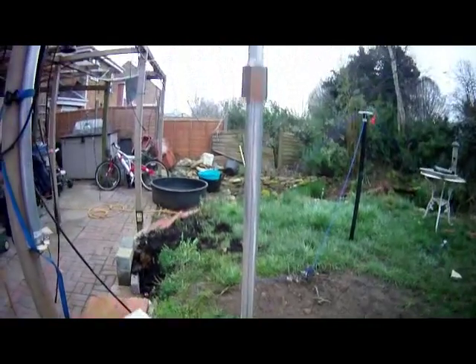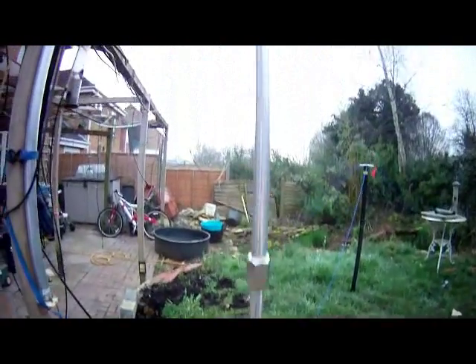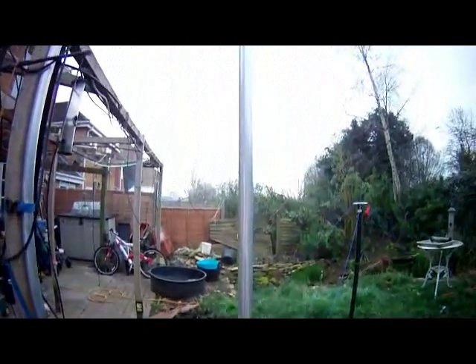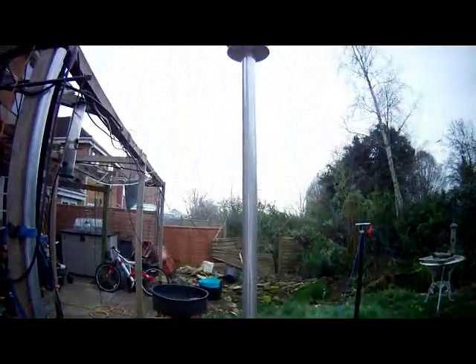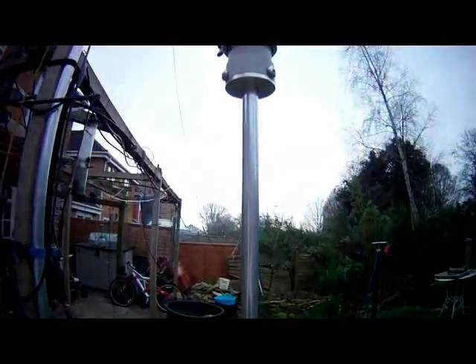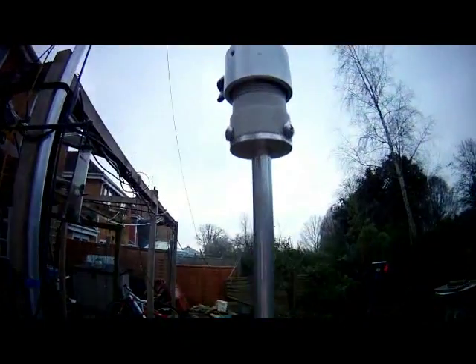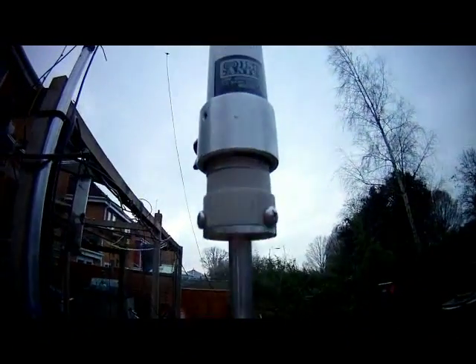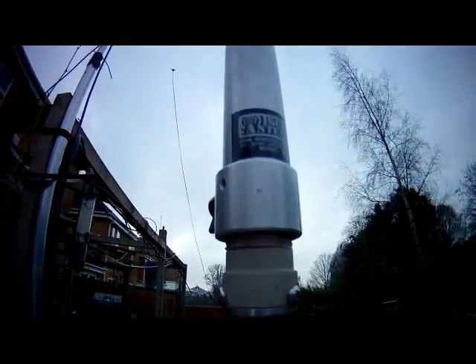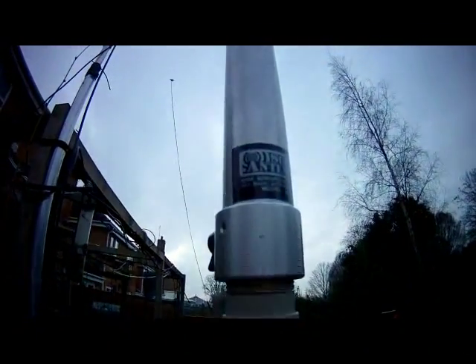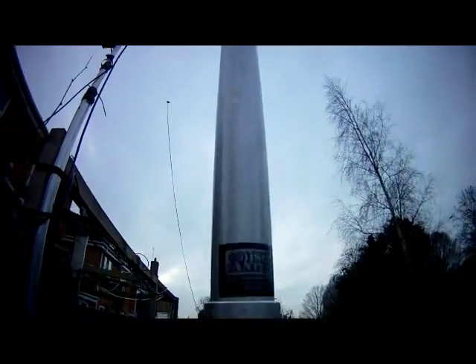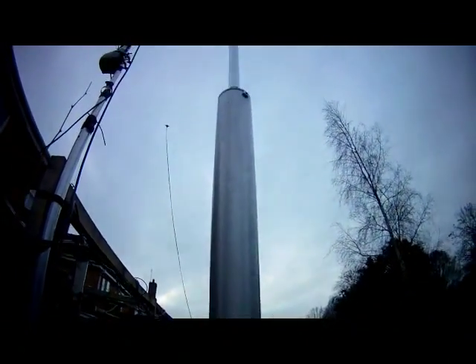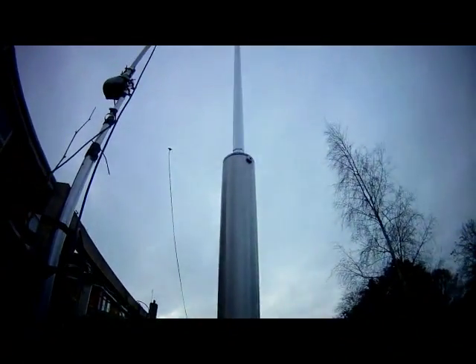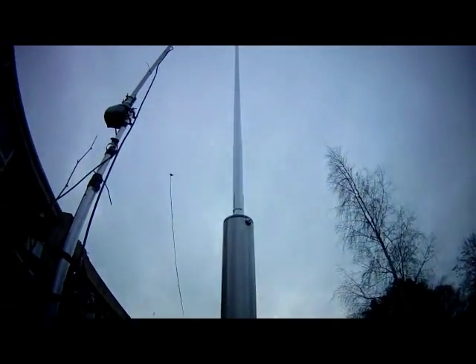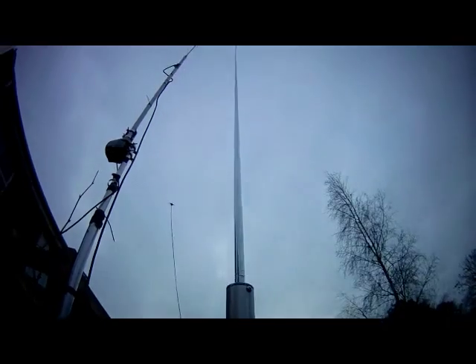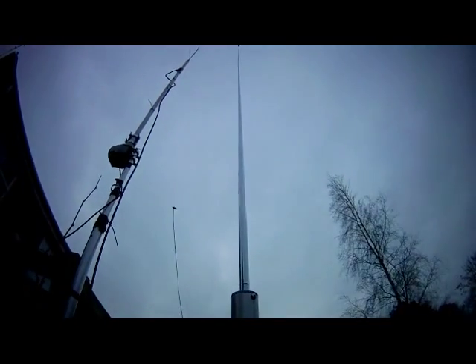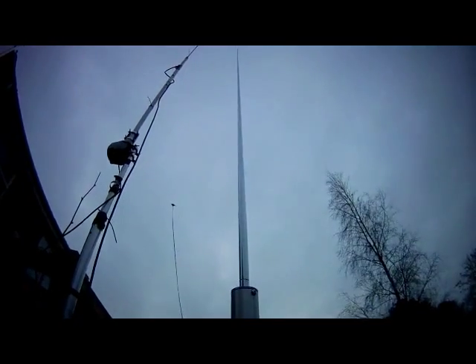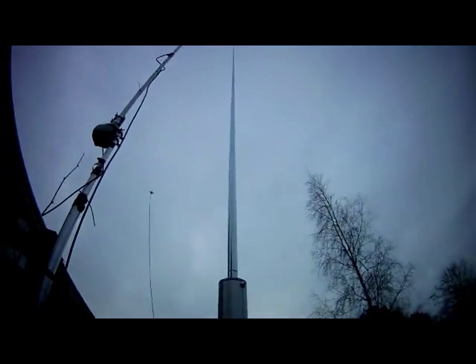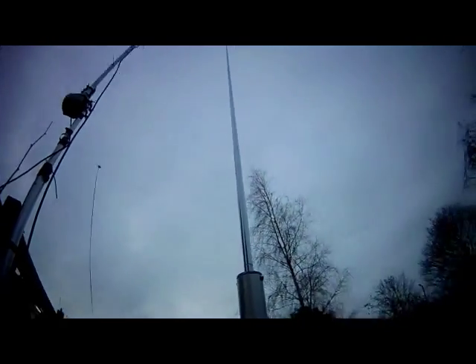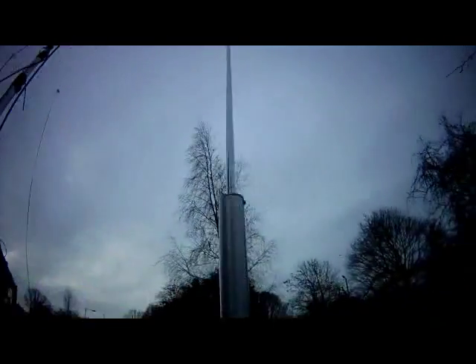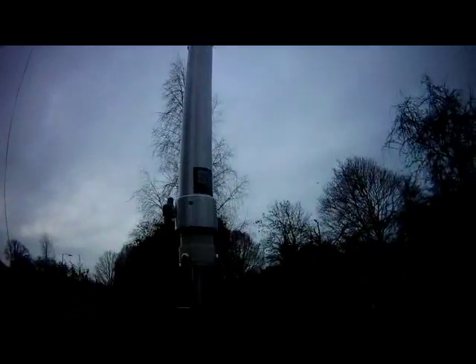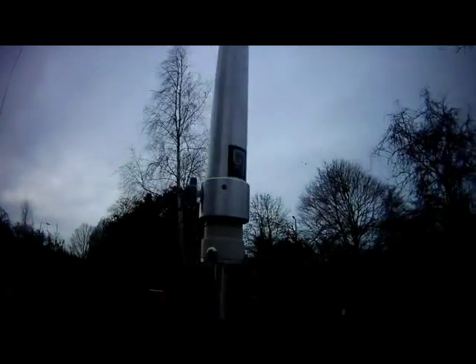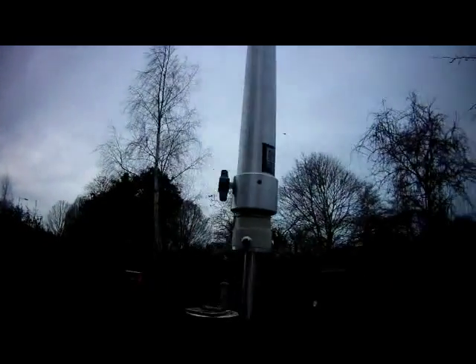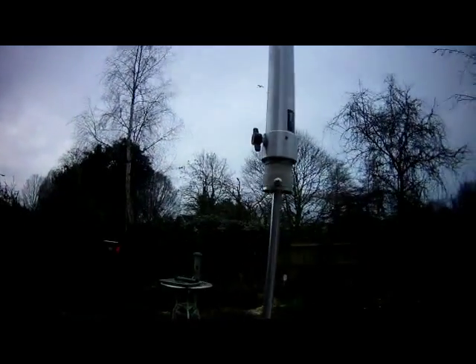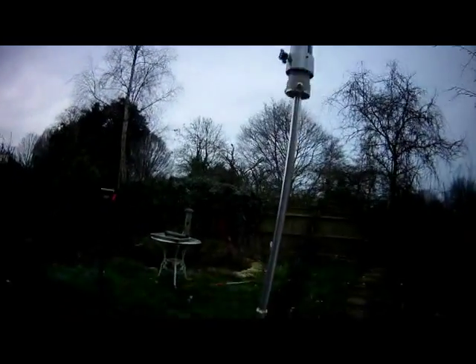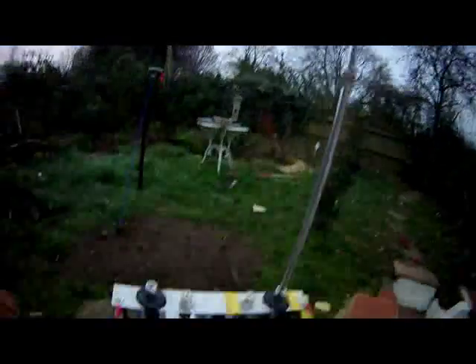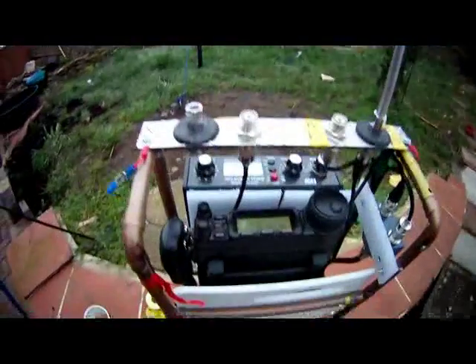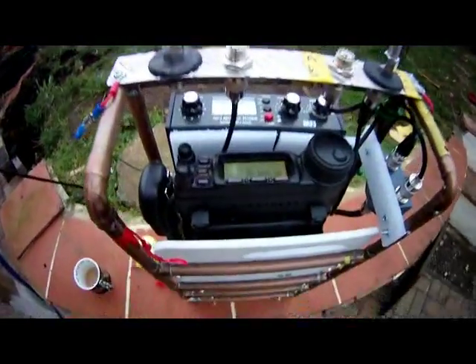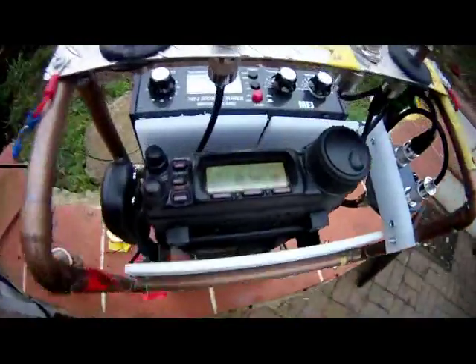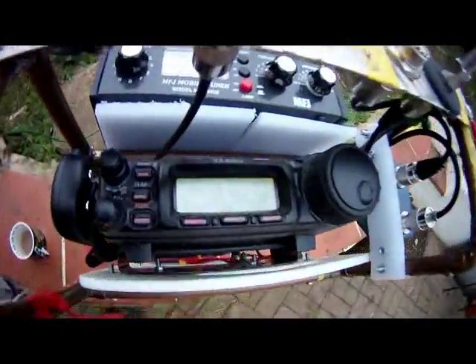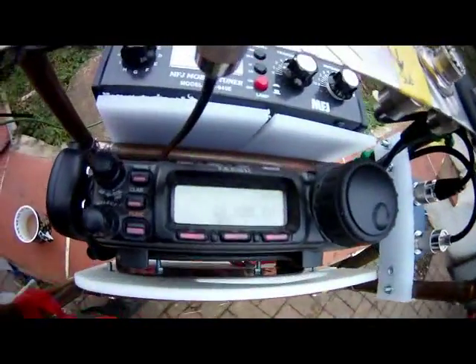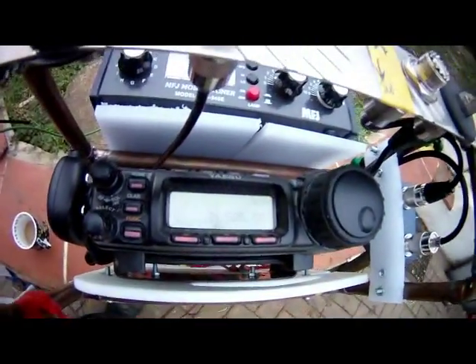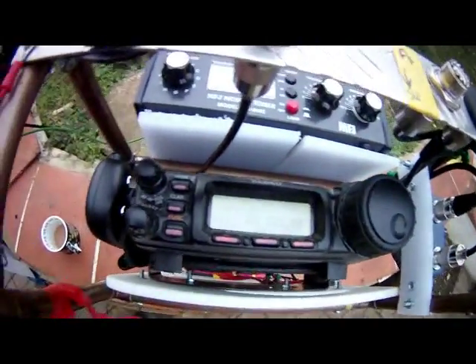The MP1 antenna looks bigger than it is — it's not that big. Here it is set up for the 10 meter band.